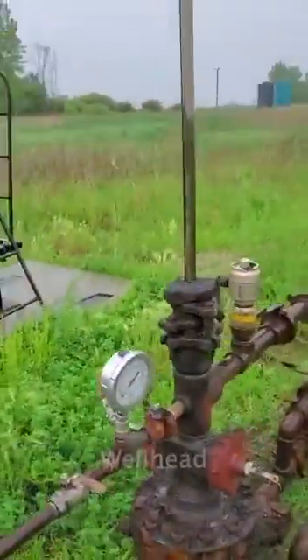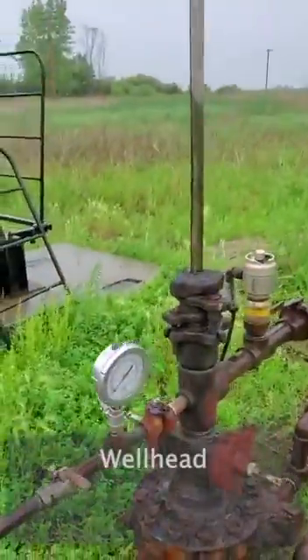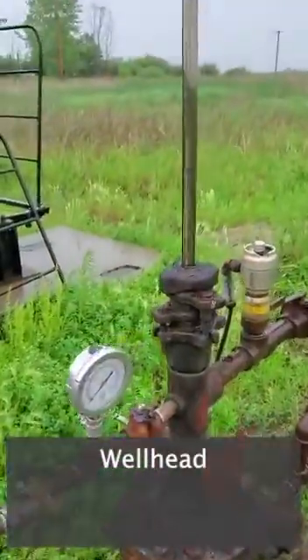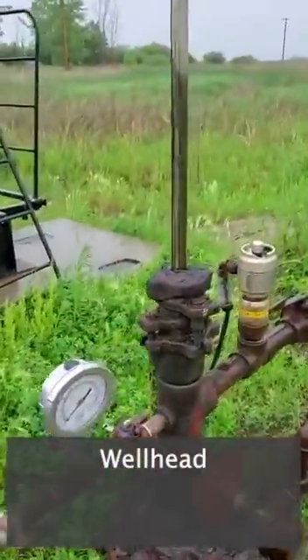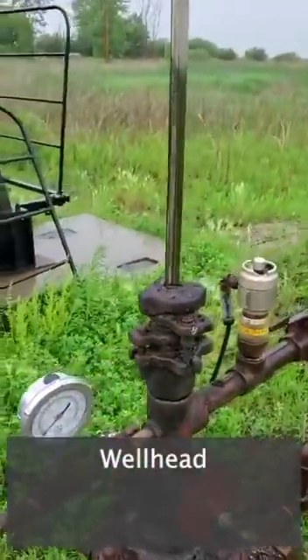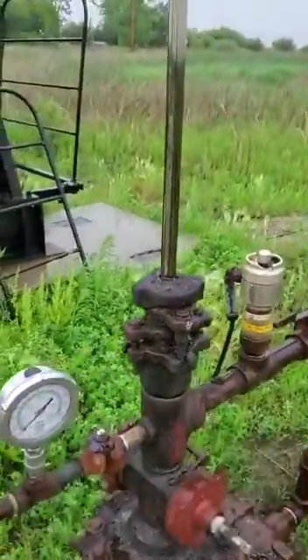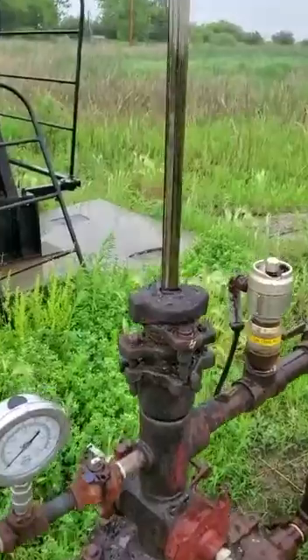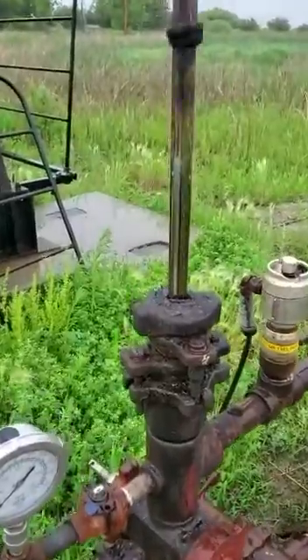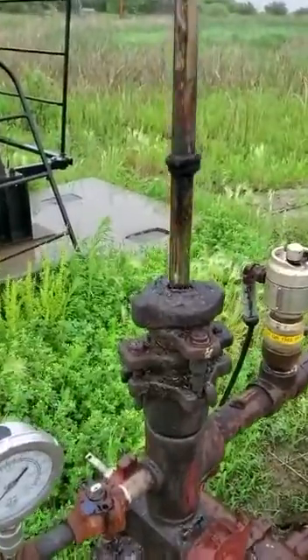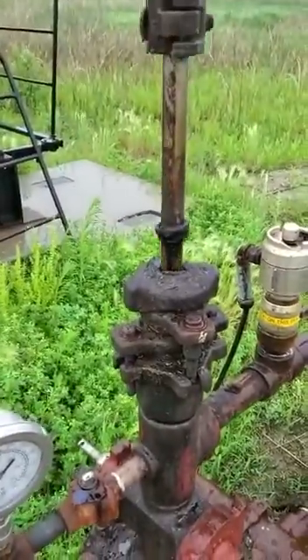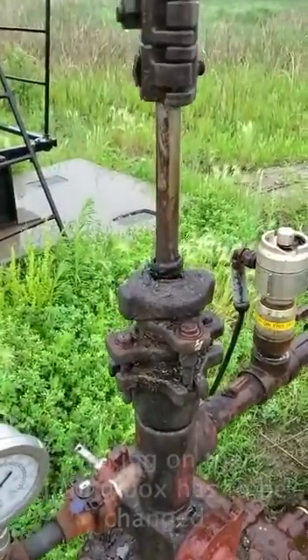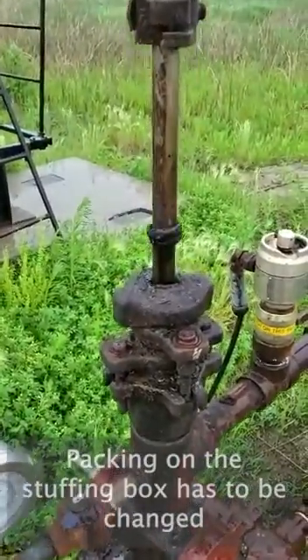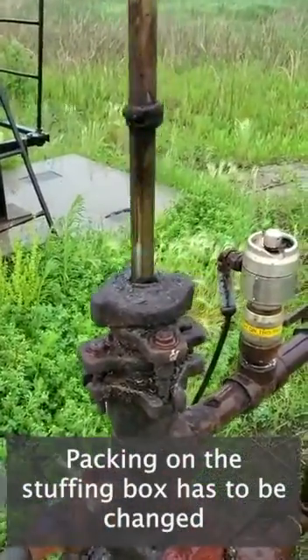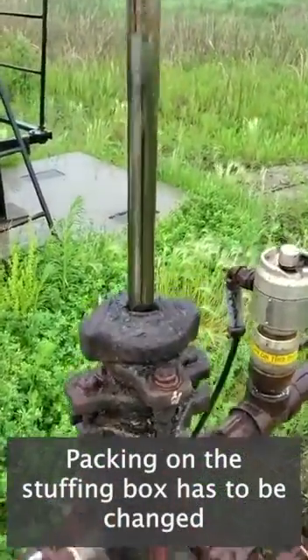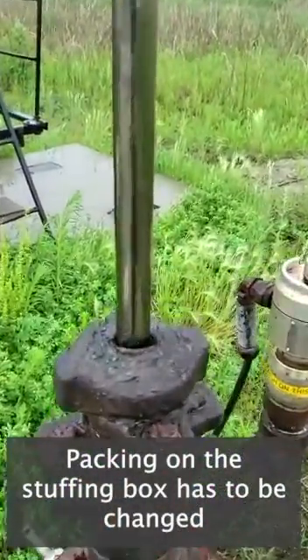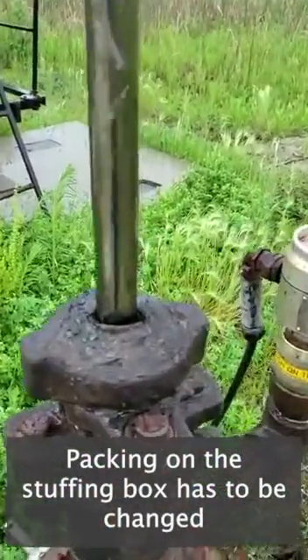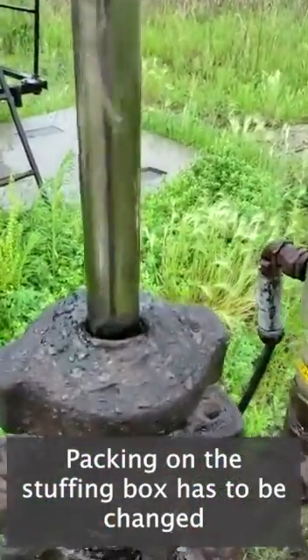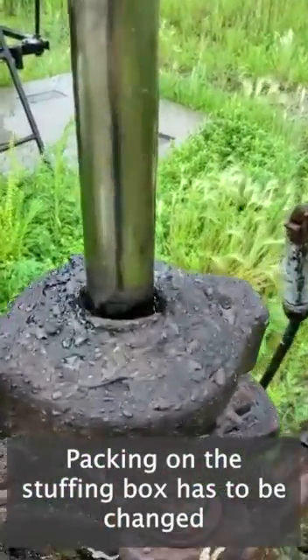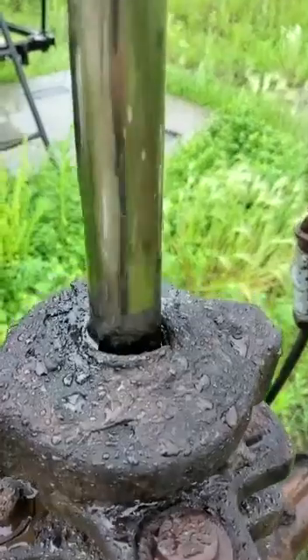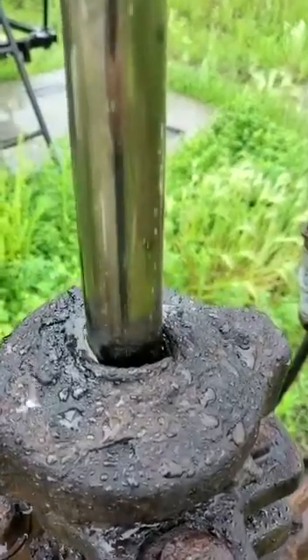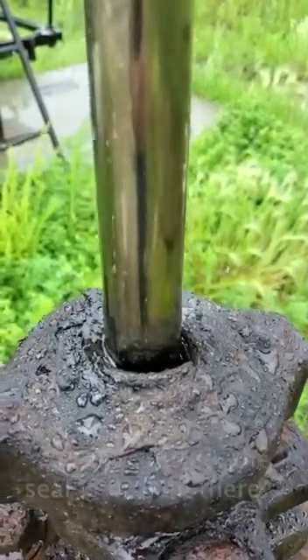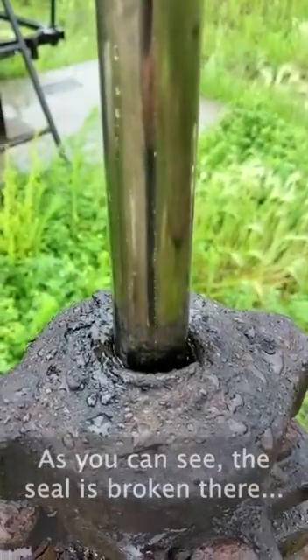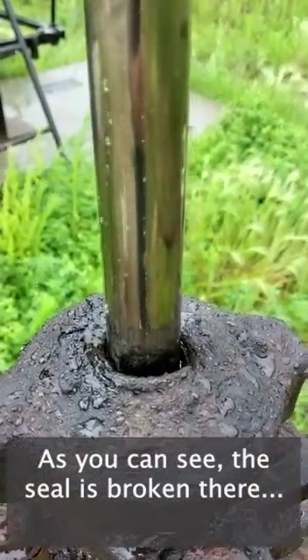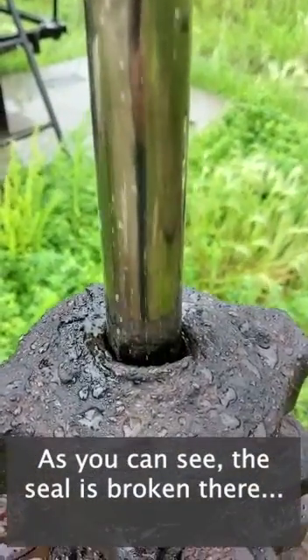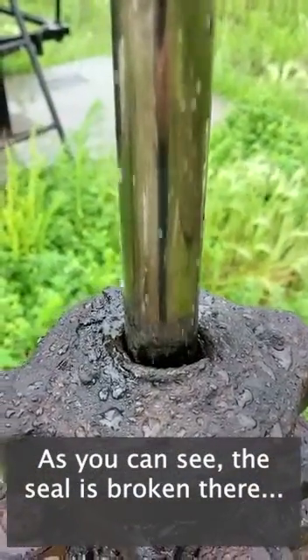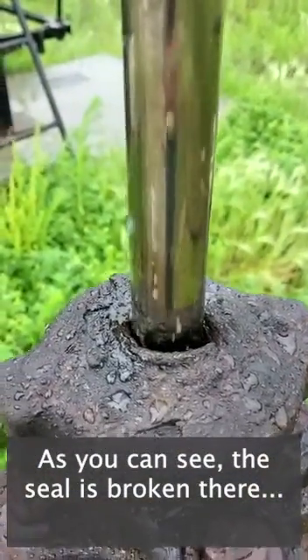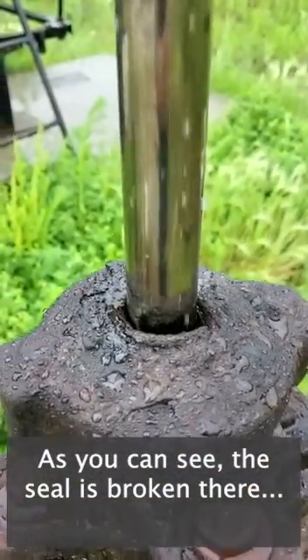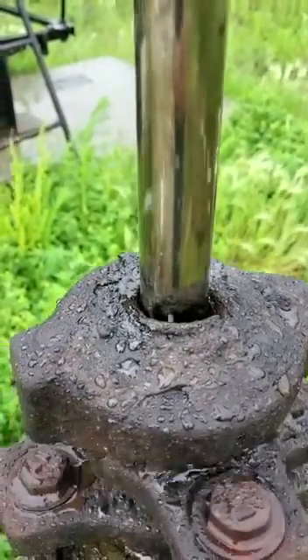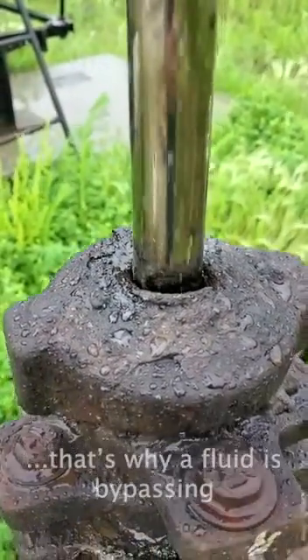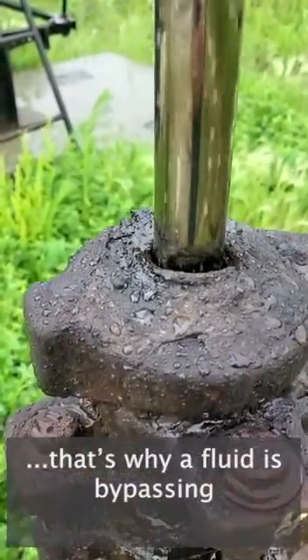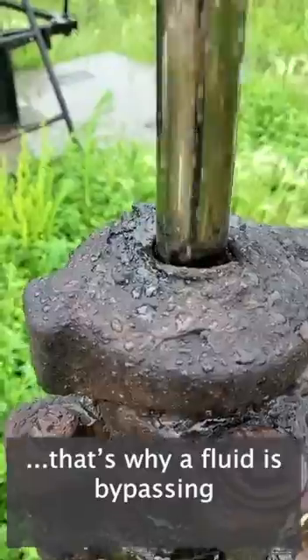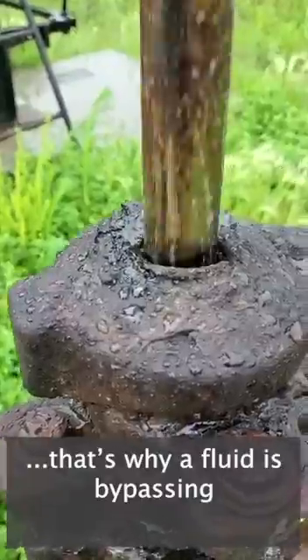Well head. Packing on the stuffing box has to be changed. As you can see, the seal is broken there — that's why the fluid is bypassing.